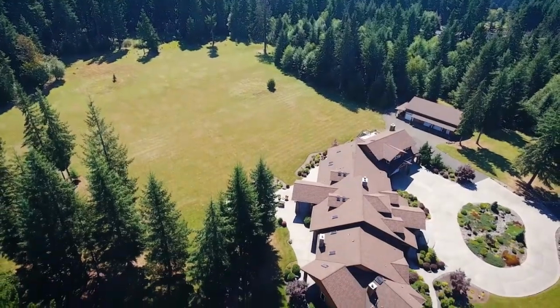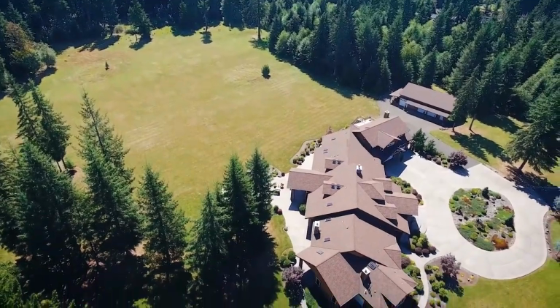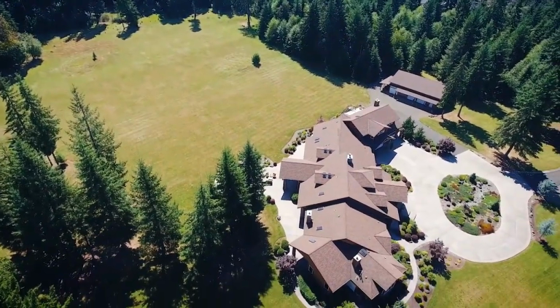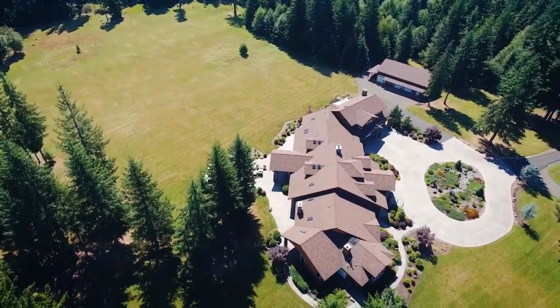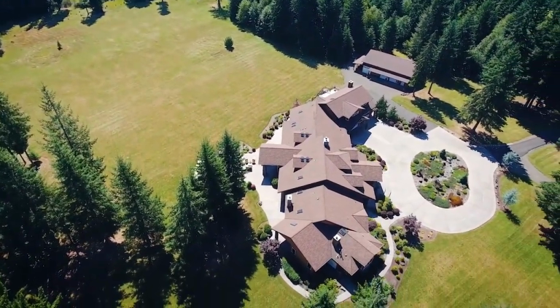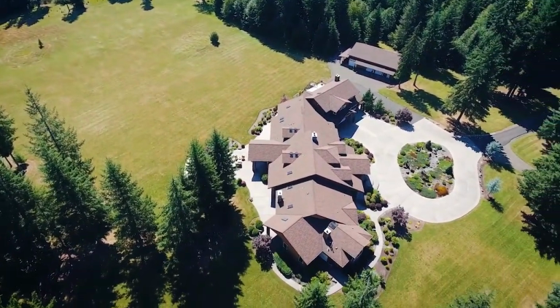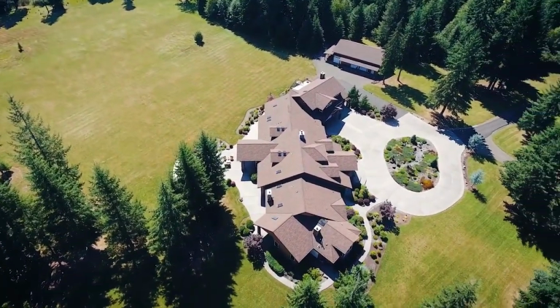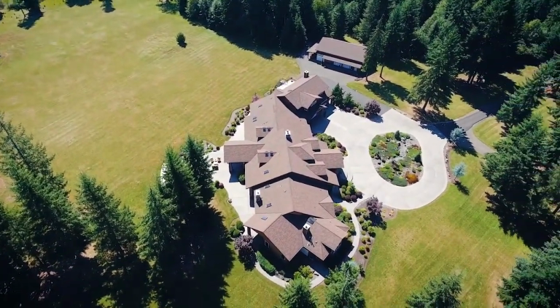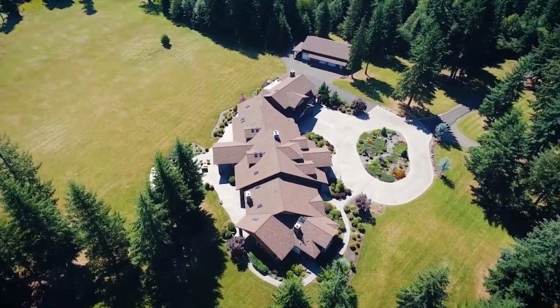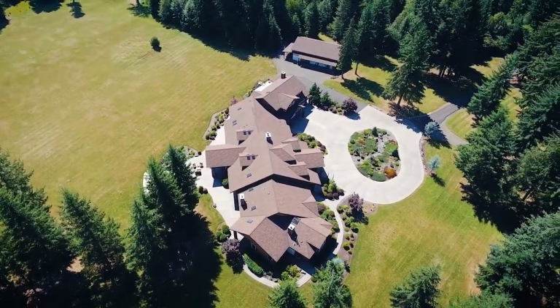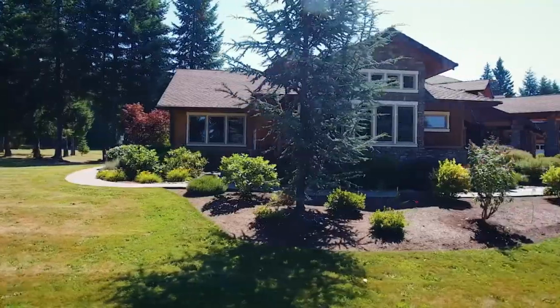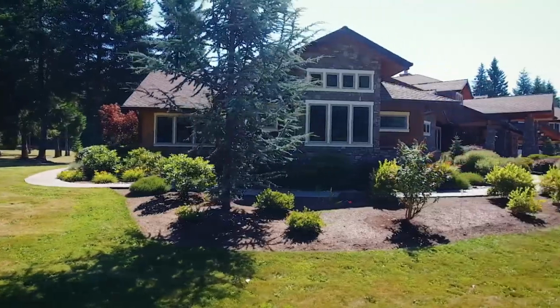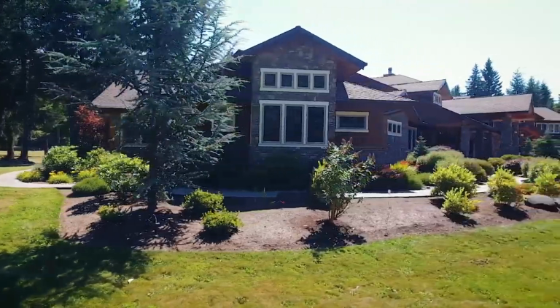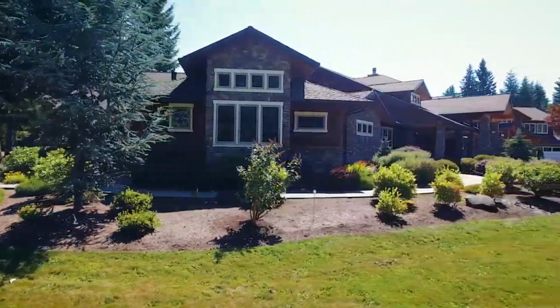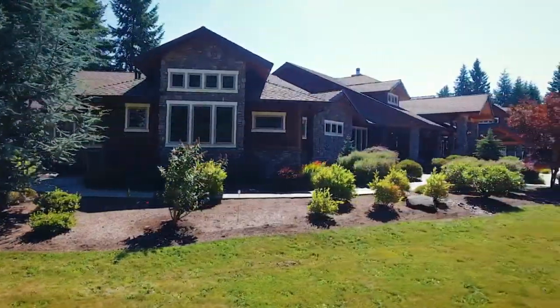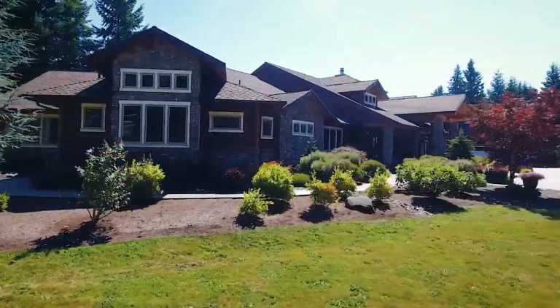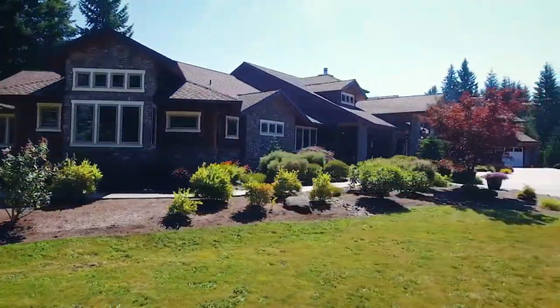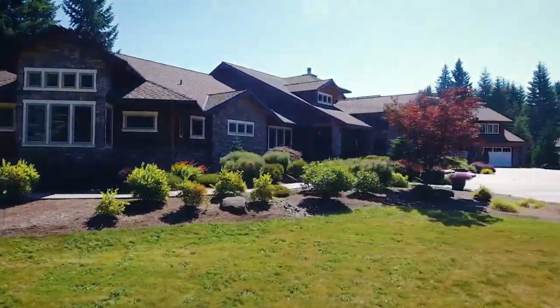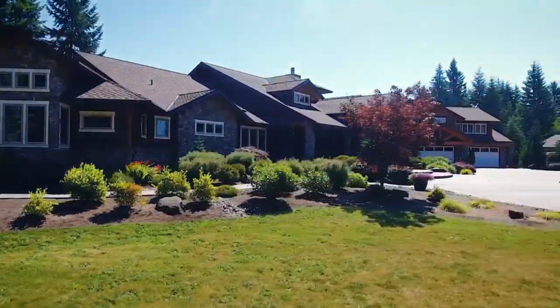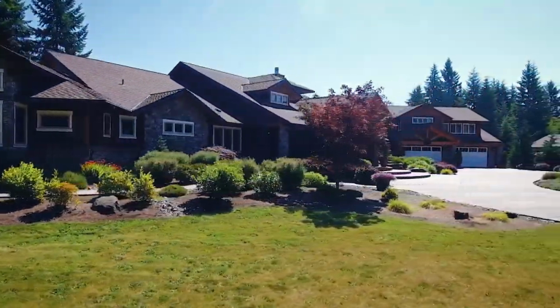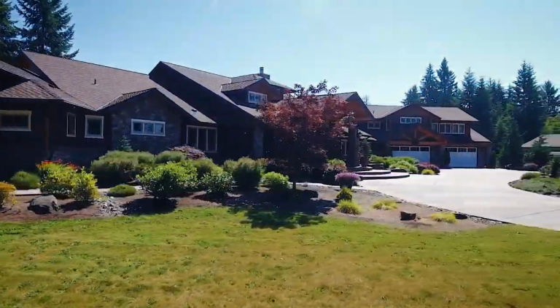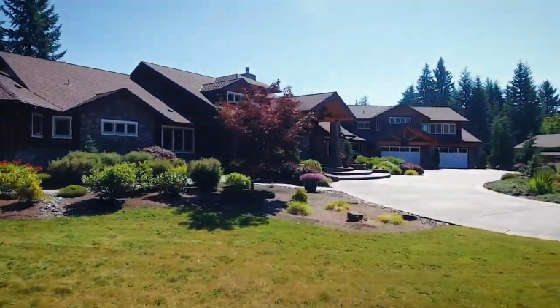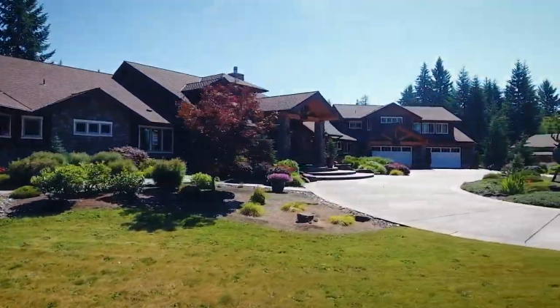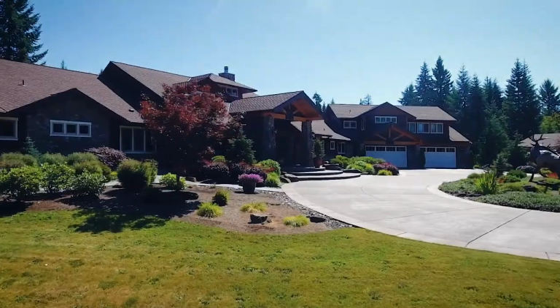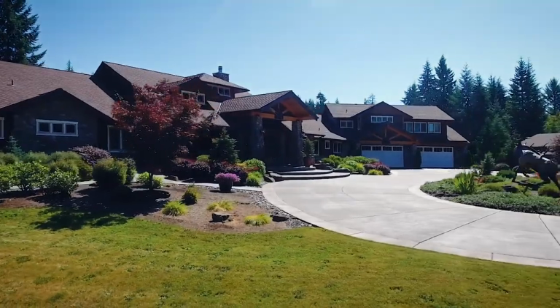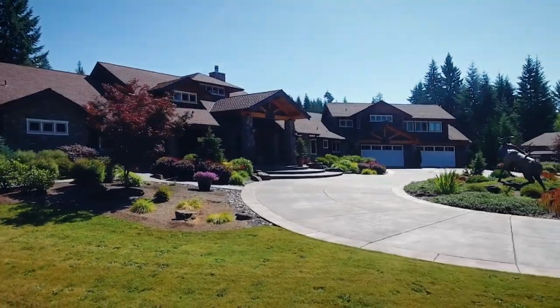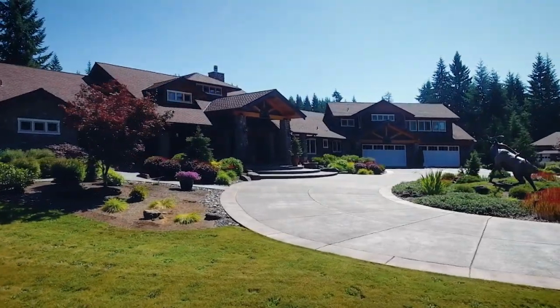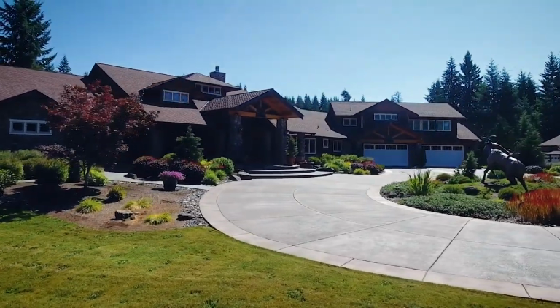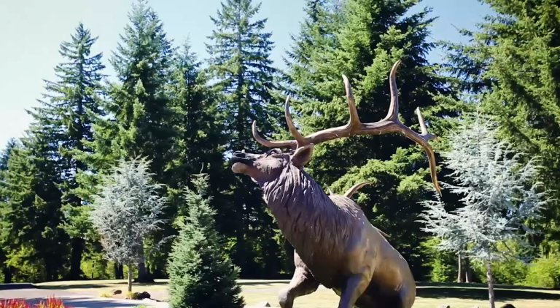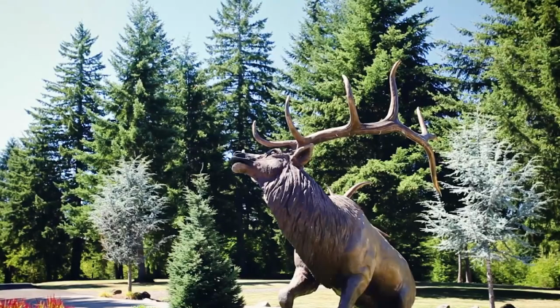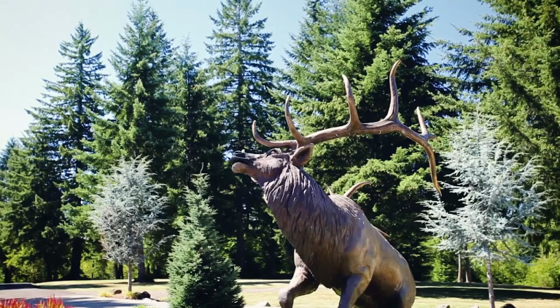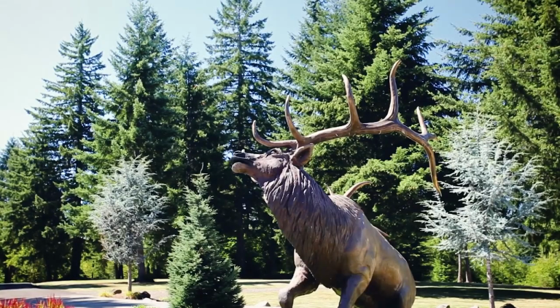Other features include automatic irrigation, smart house technology, surround sound, and central vac. Living here, you're close to skiing at Mount Hood, fabulous fishing, and it's just 45 minutes to downtown.